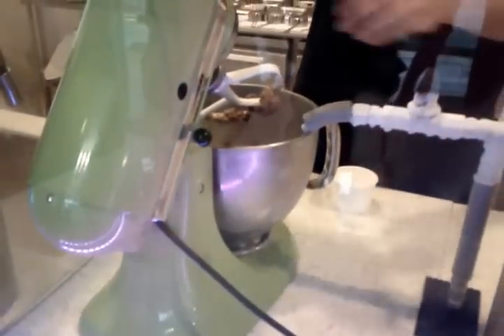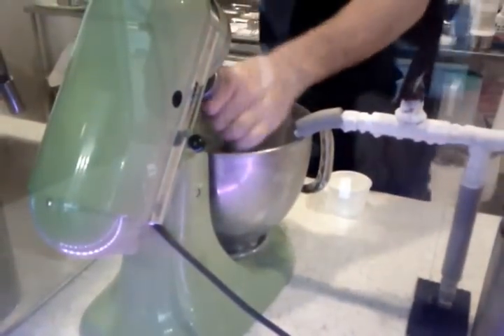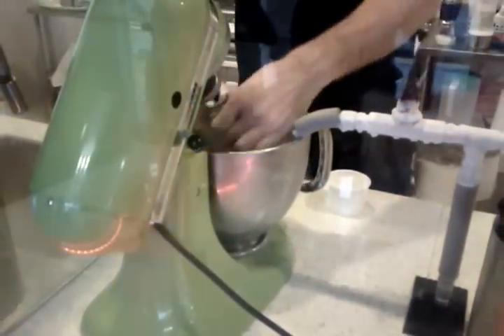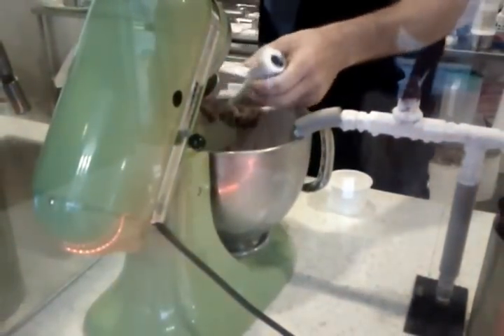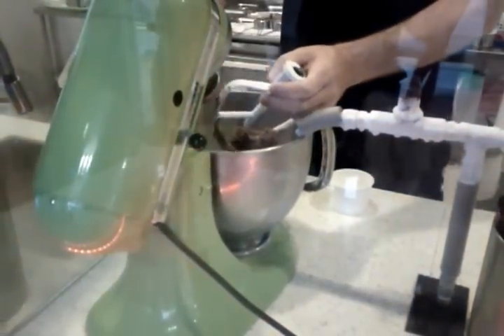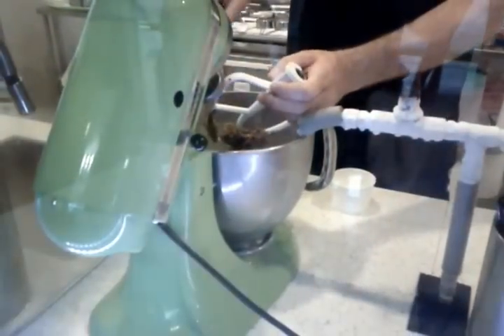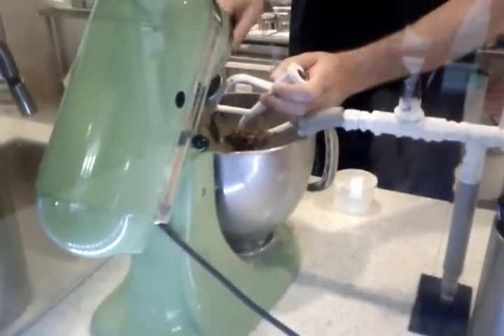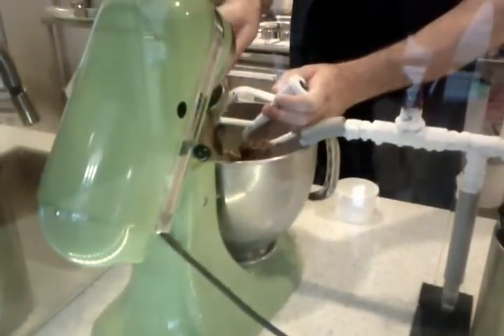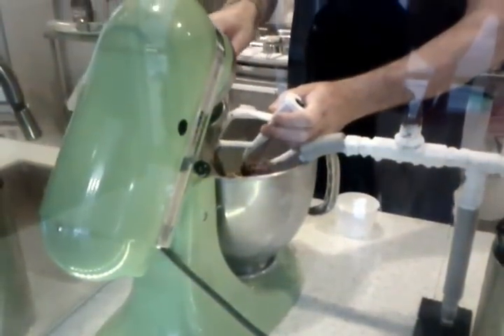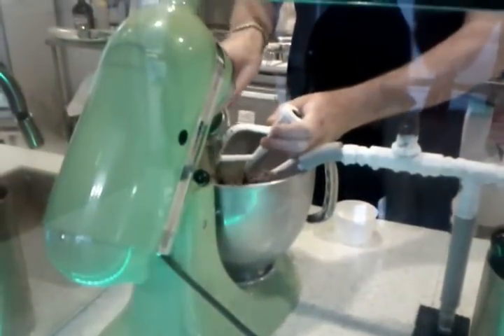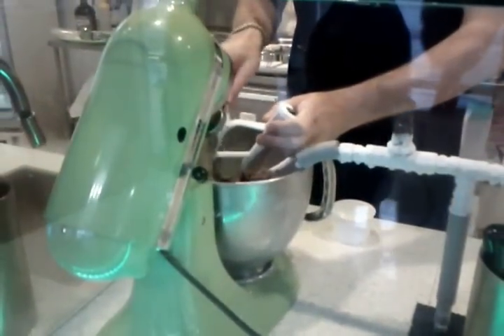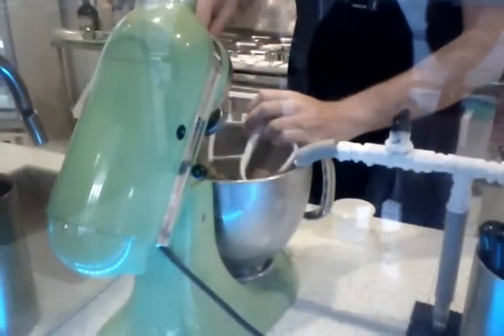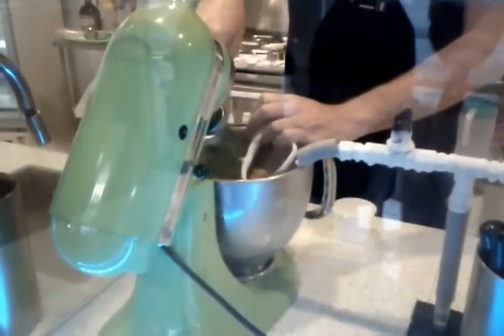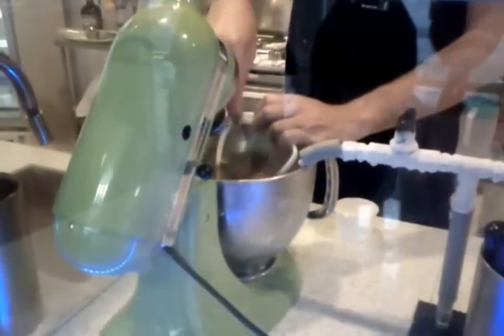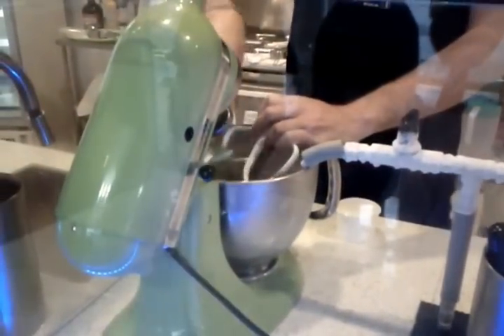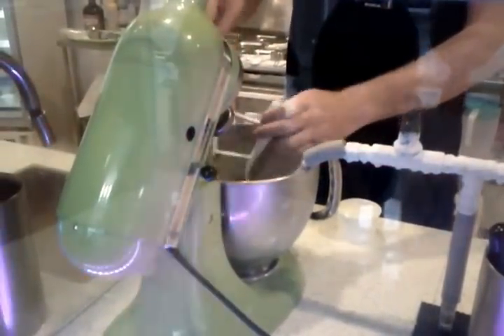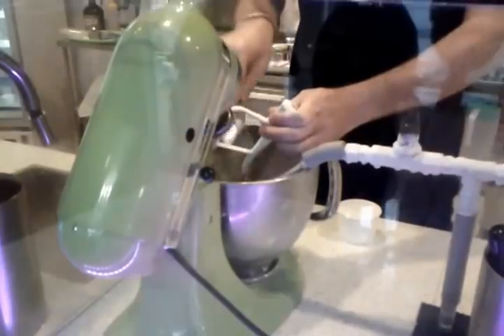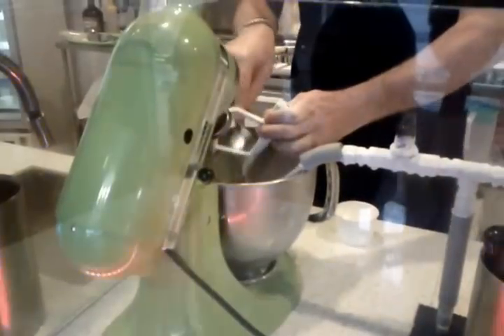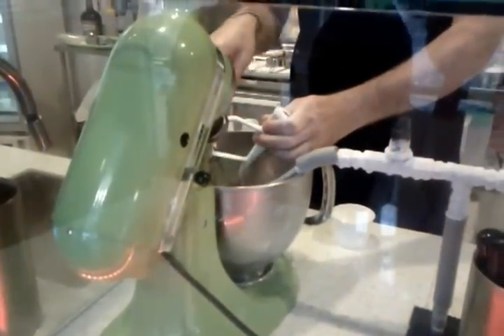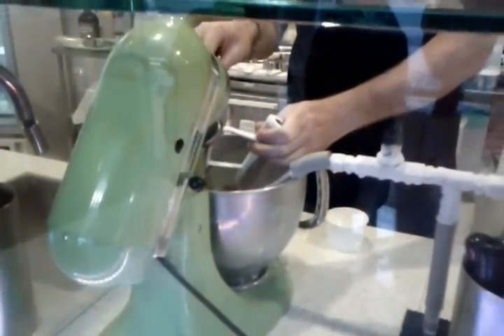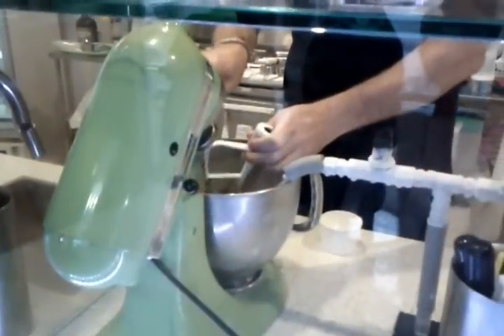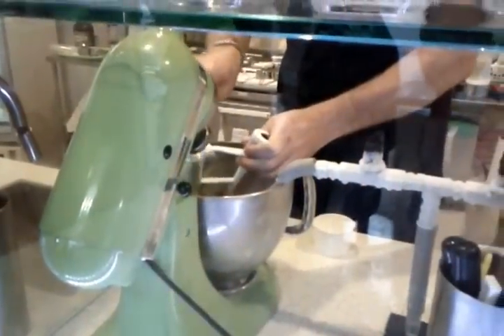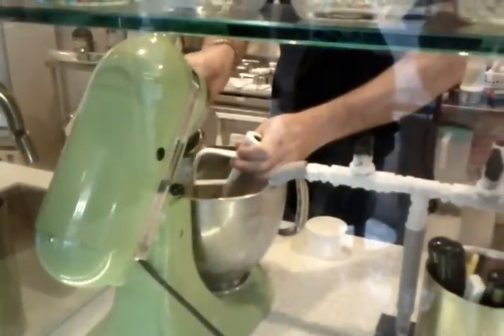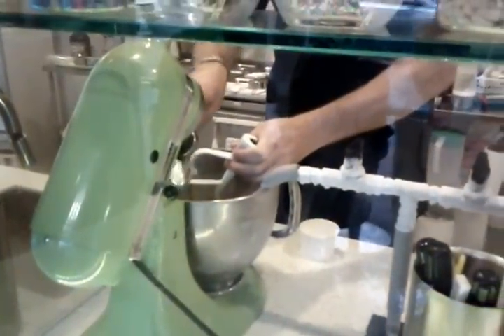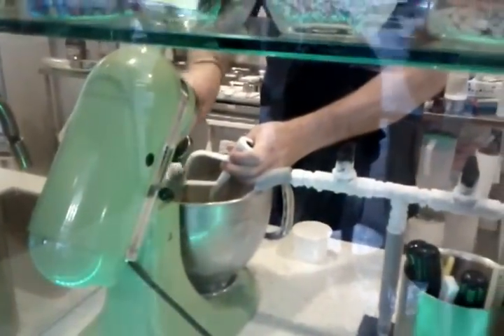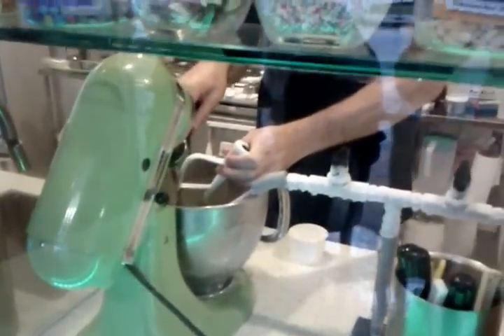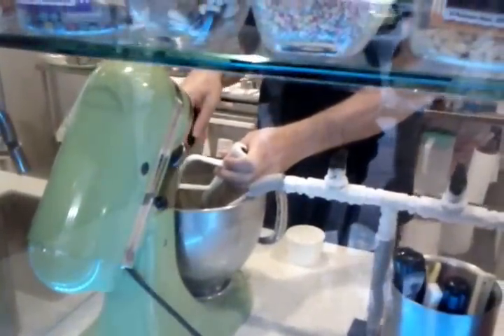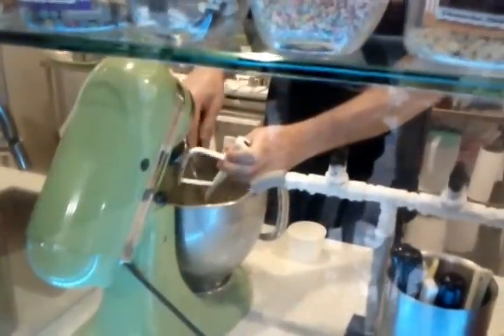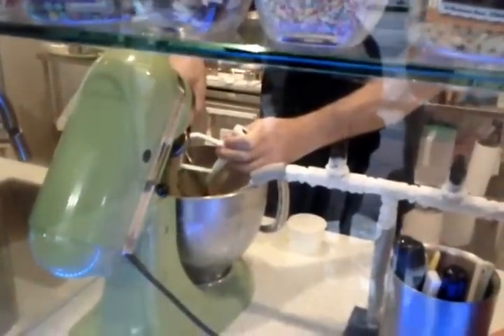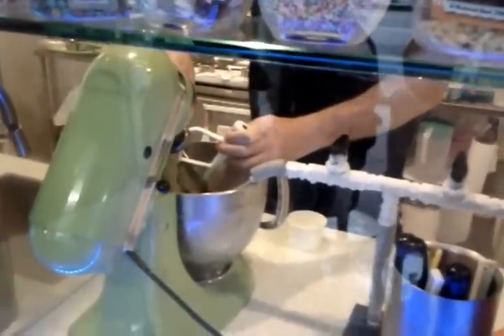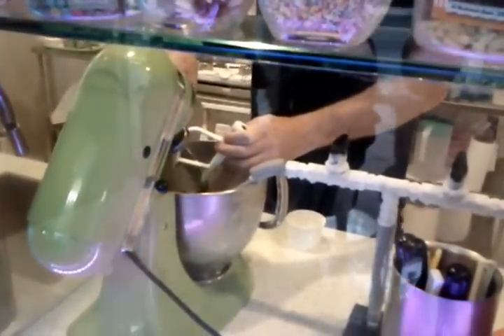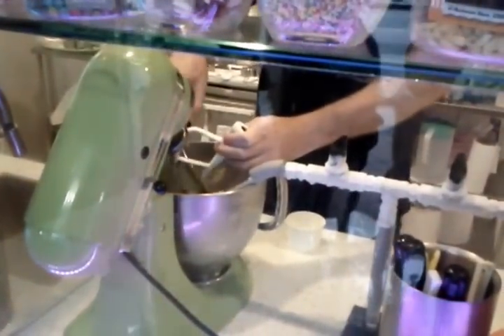So the ice crystals are supposed to be smaller for this ice cream? We shouldn't really get any ice crystals — there's not enough time for them to form. That's the advantage of nitrogen.